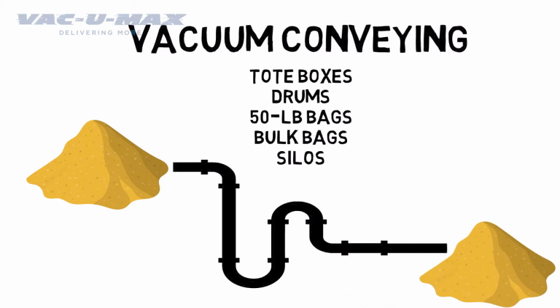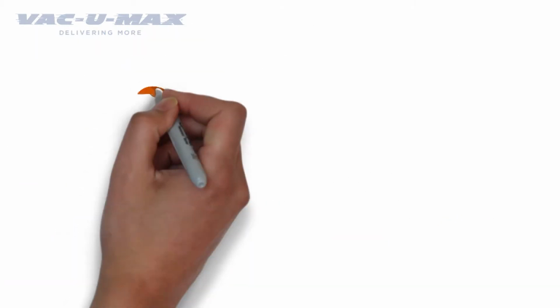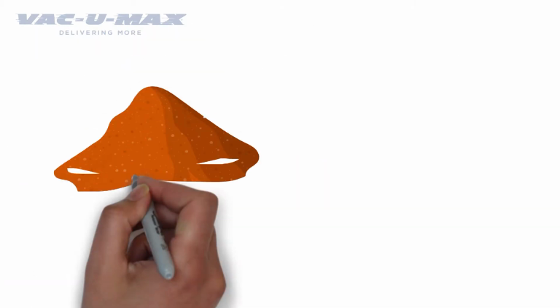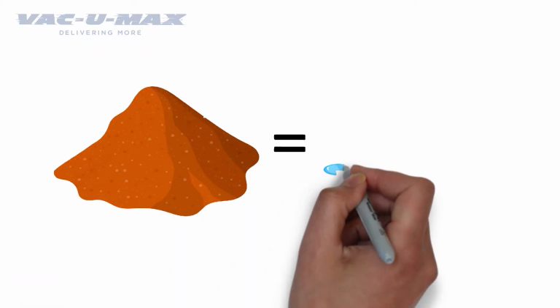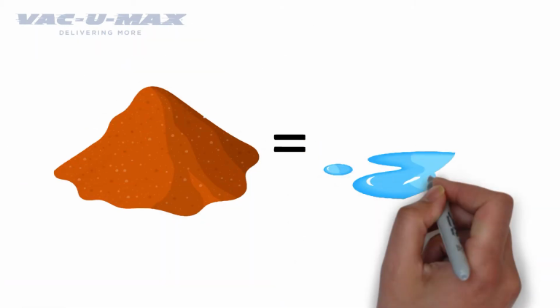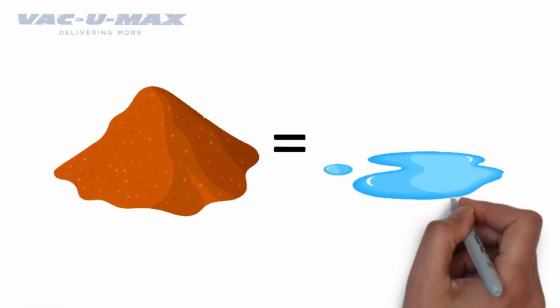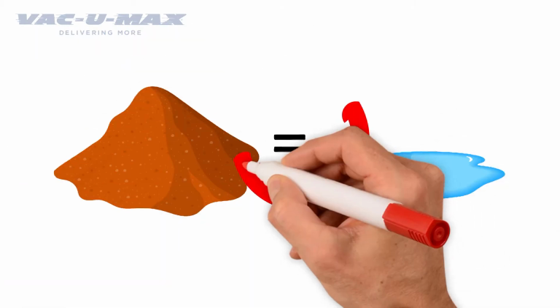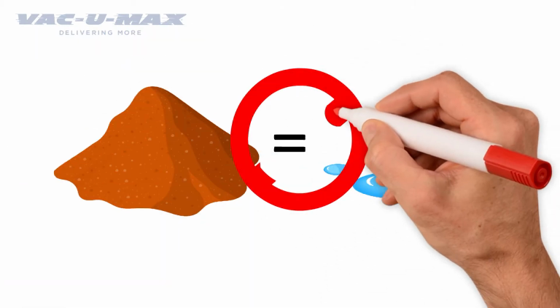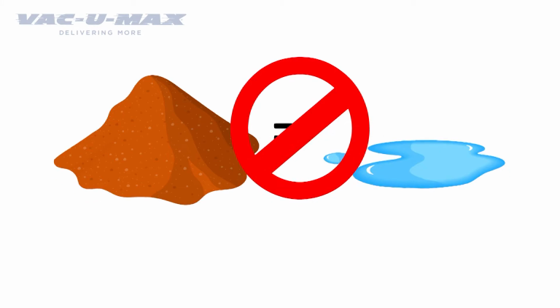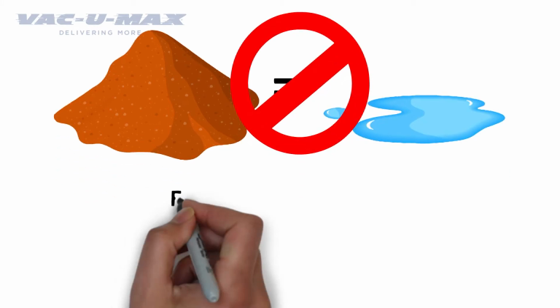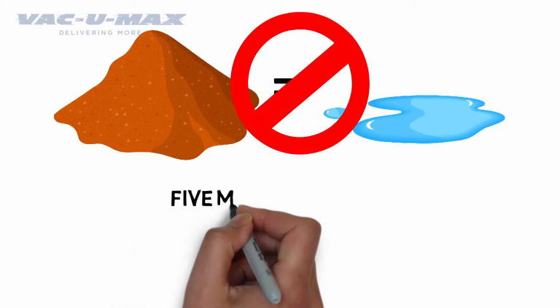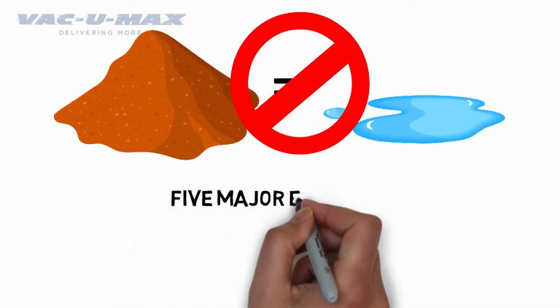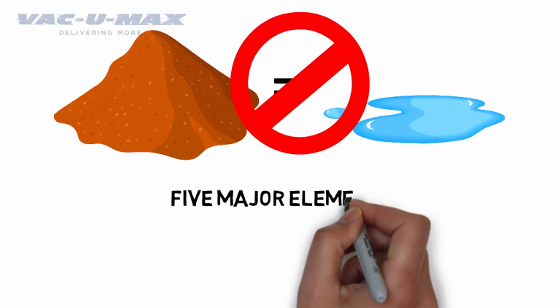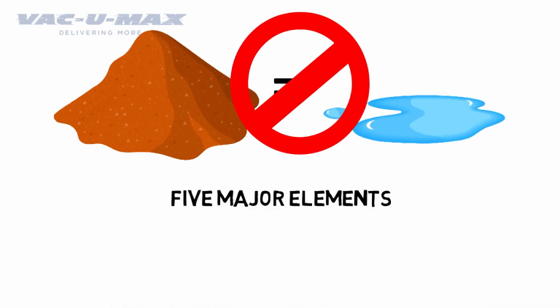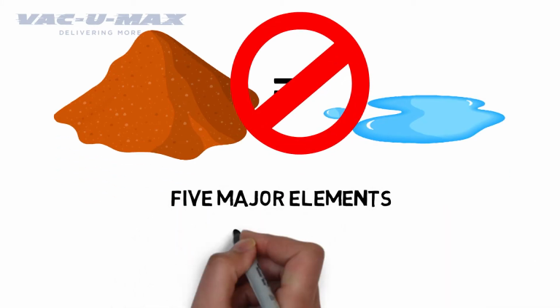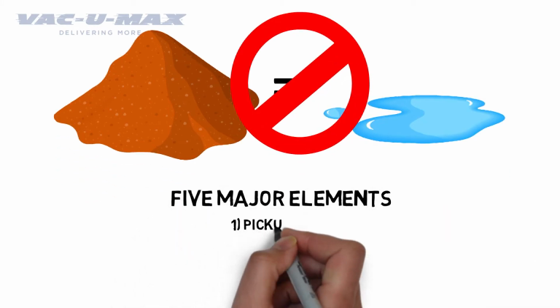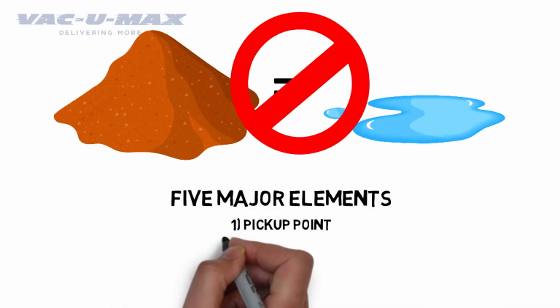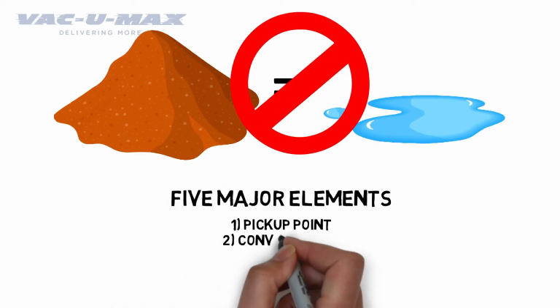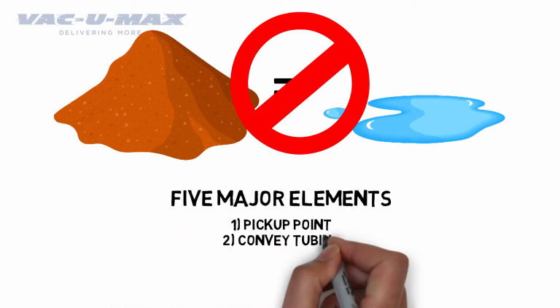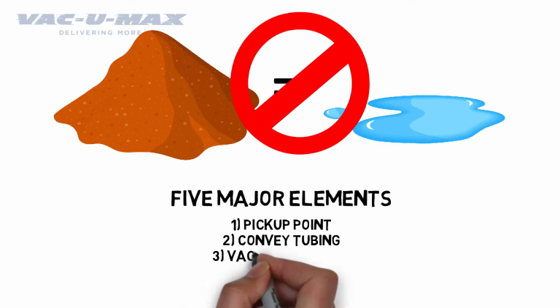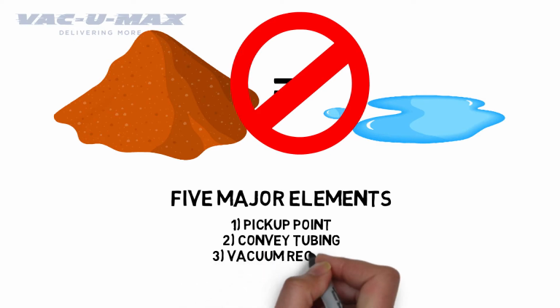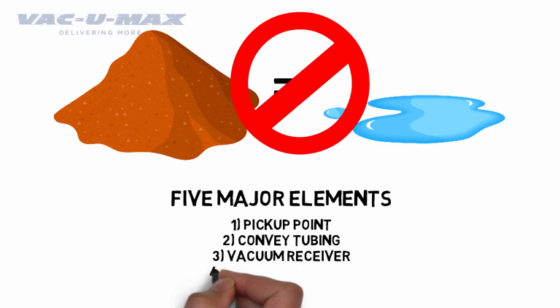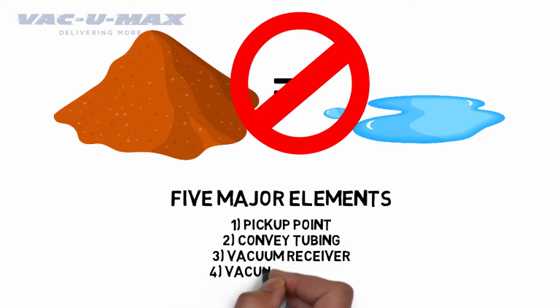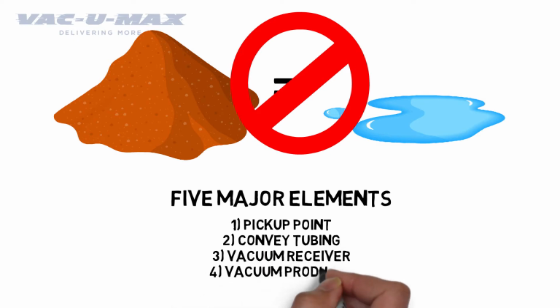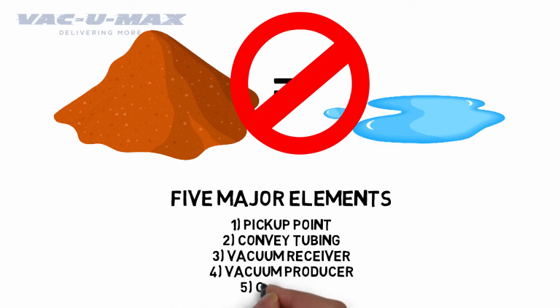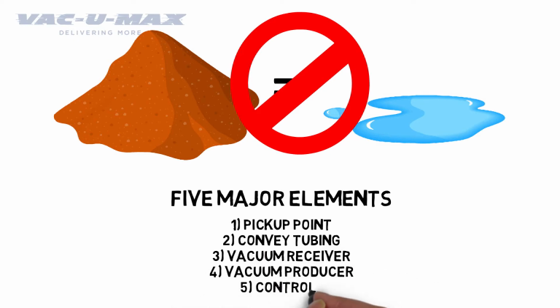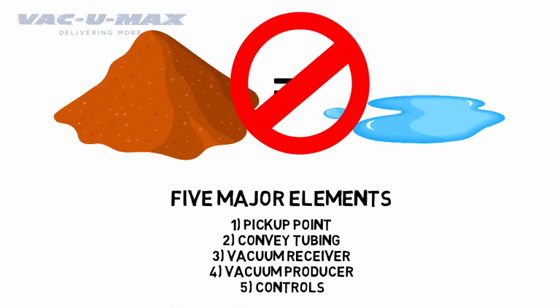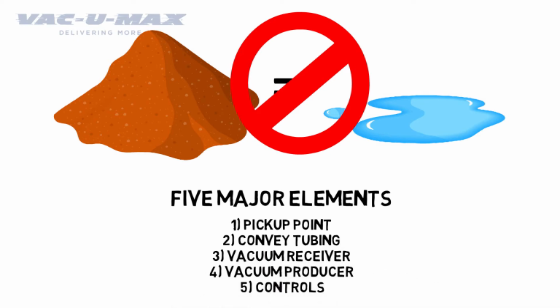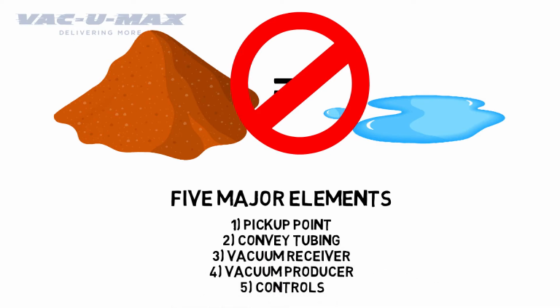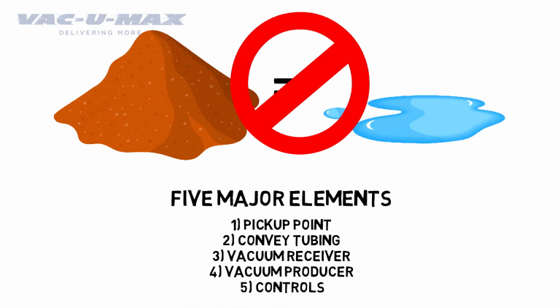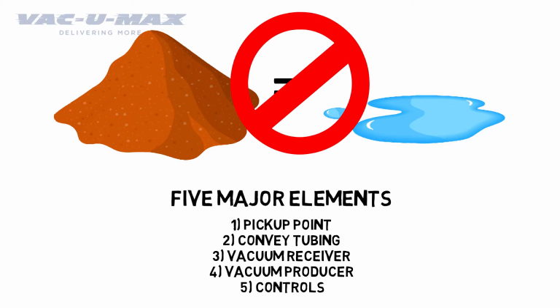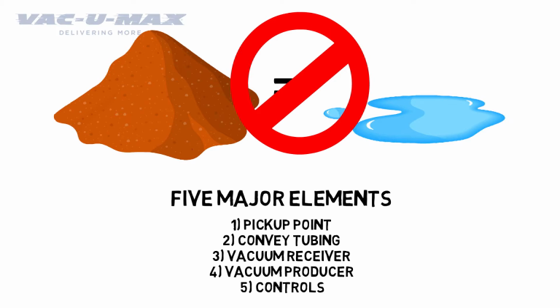The first thing you need to know is that powders don't behave like liquids. There are also five major elements of a Vacuum Conveying System: Pickup Point, Convey Tubing, Vacuum Receiver, Vacuum Producer, and controls. We'll be referring to each of these elements in this video.